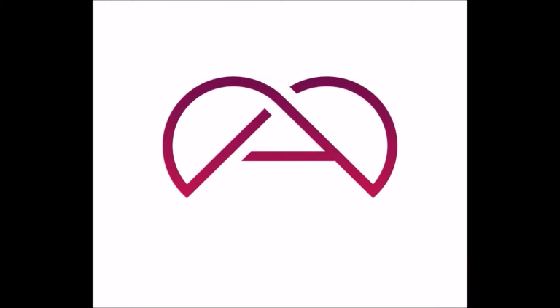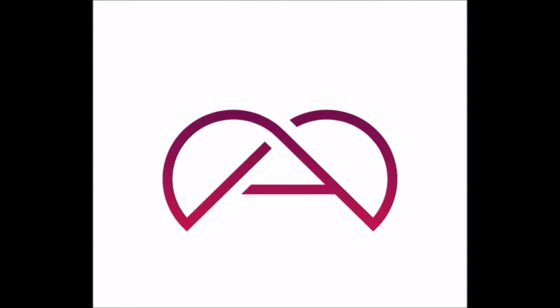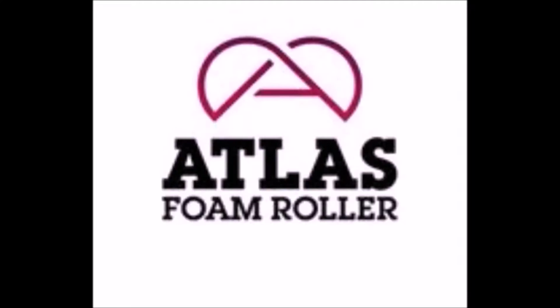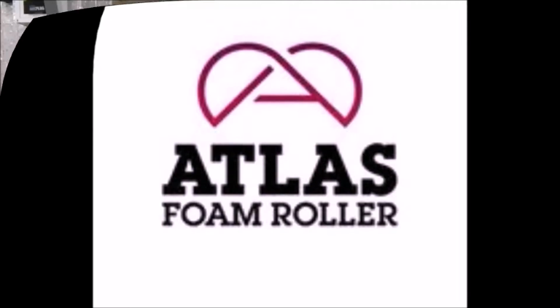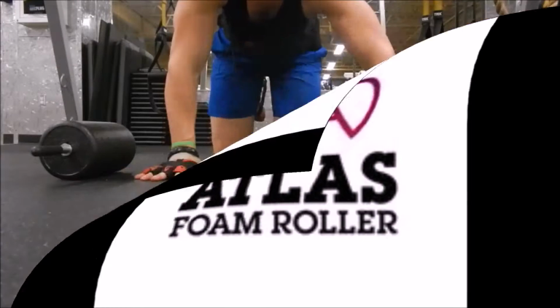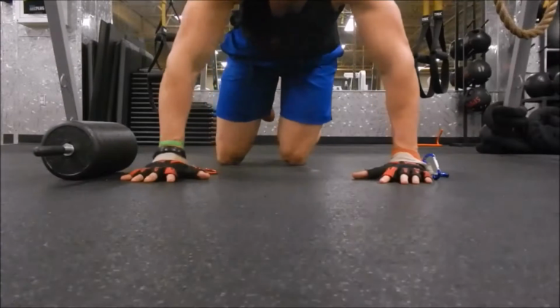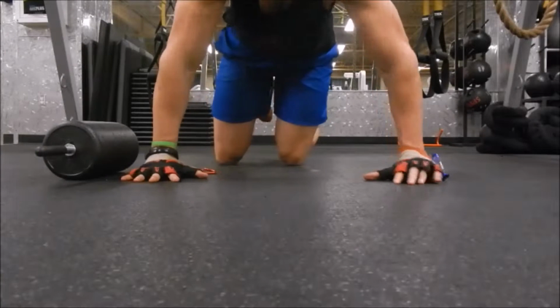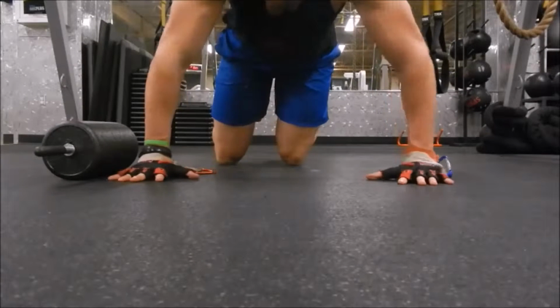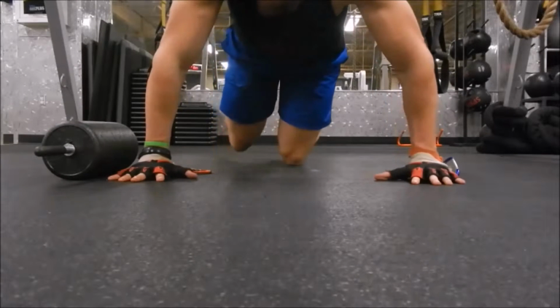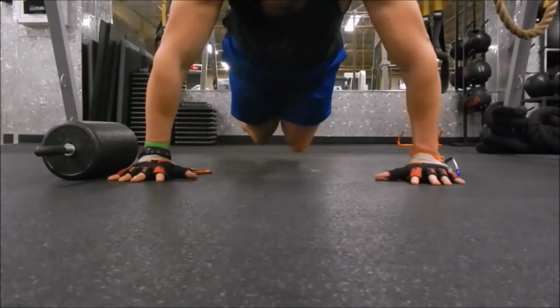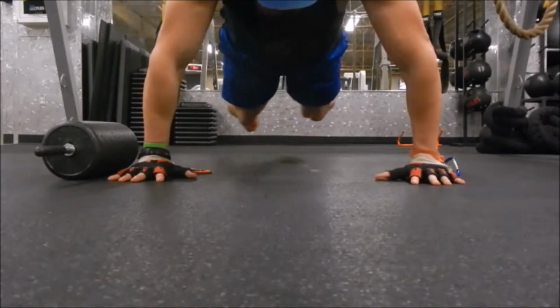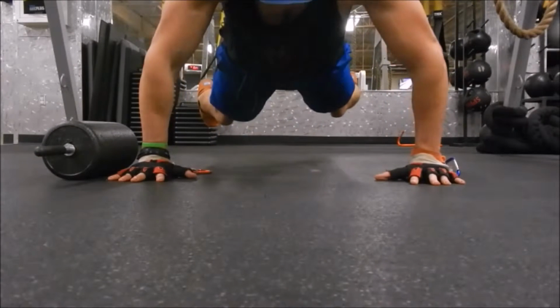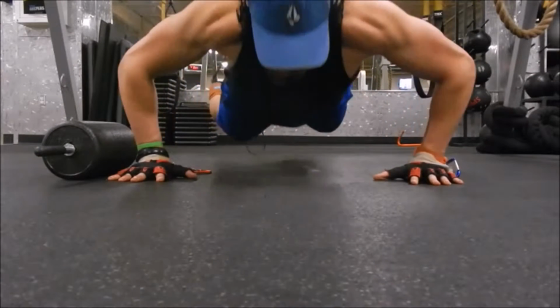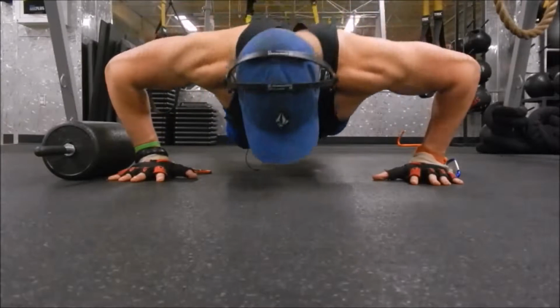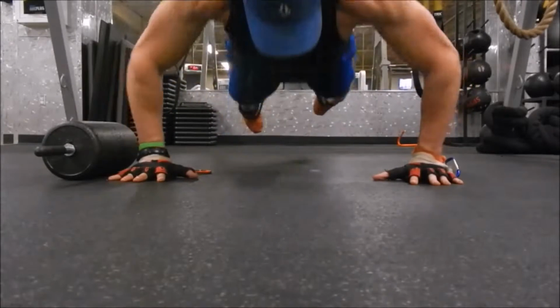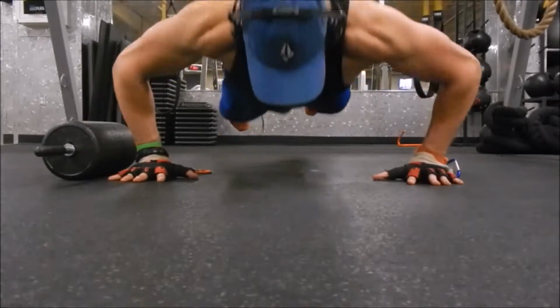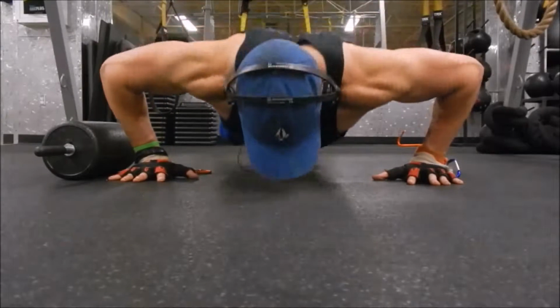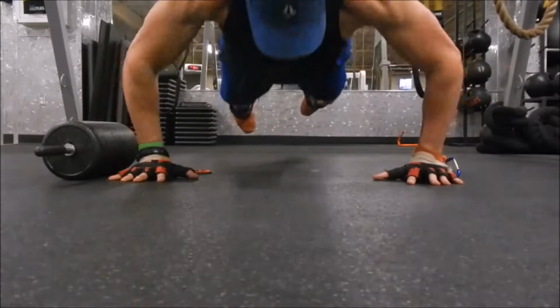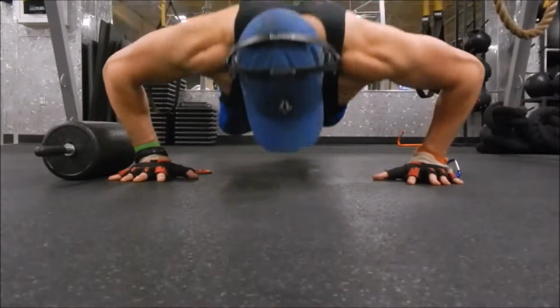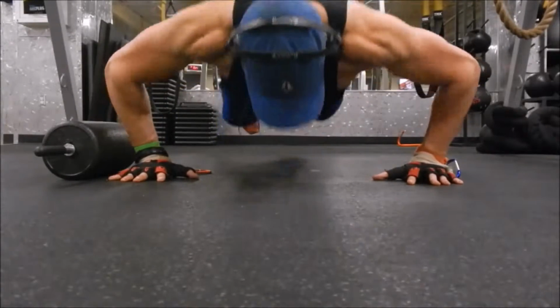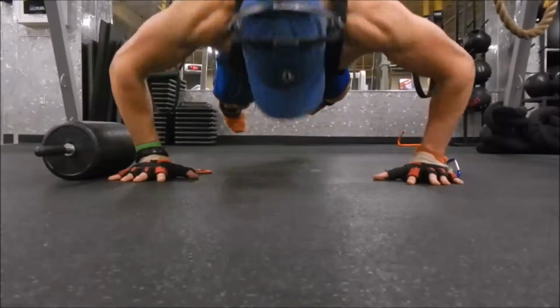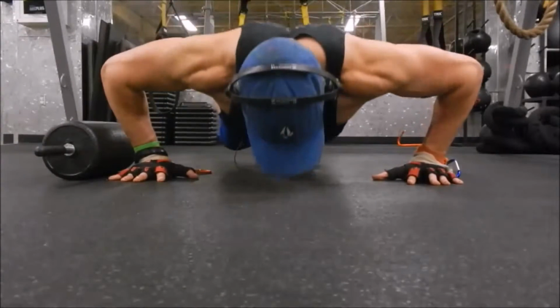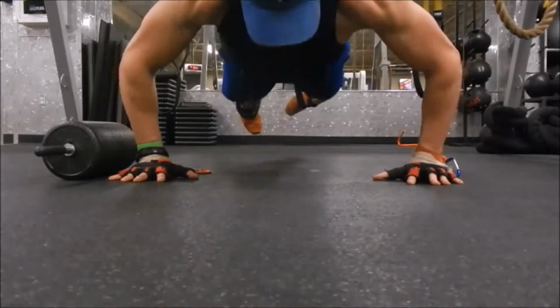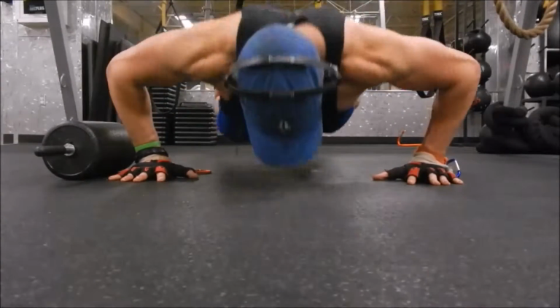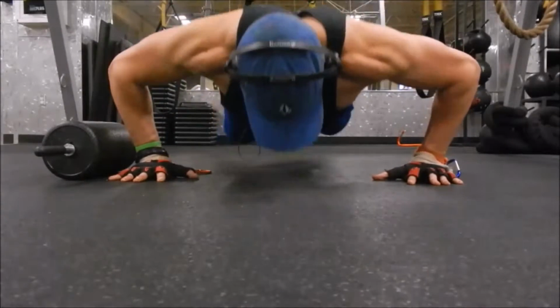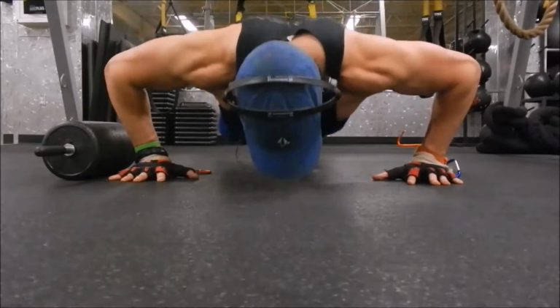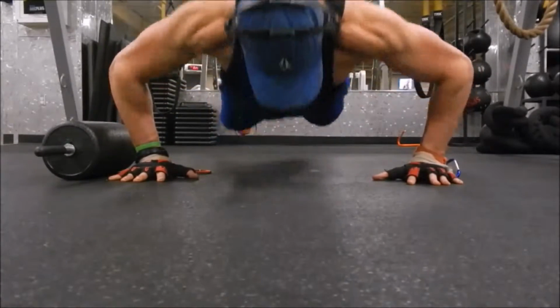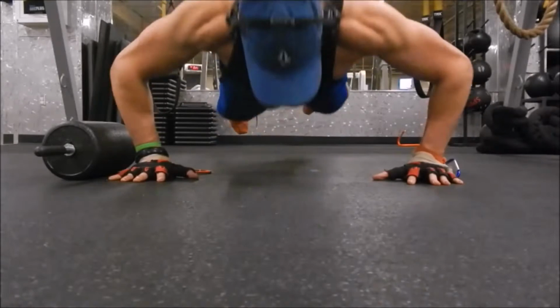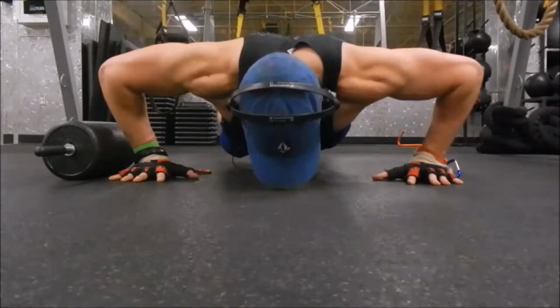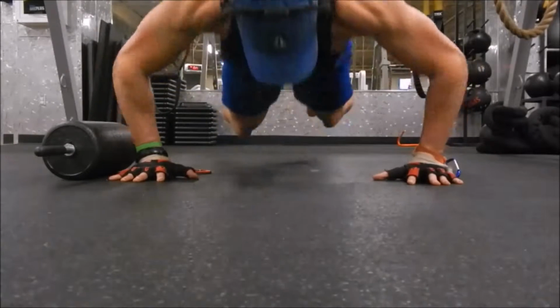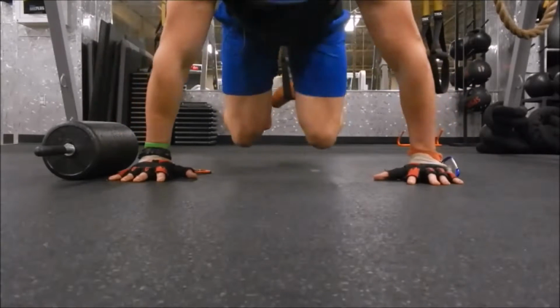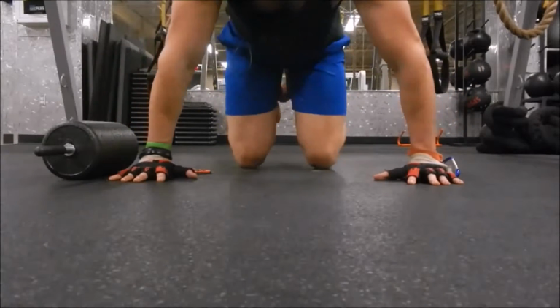Hey everyone, this is Mark Harmon from atlasfoamroller.com. Right here, I'm working out on the TRX — the TRX push-ups.